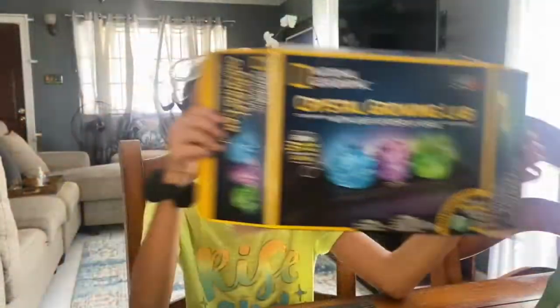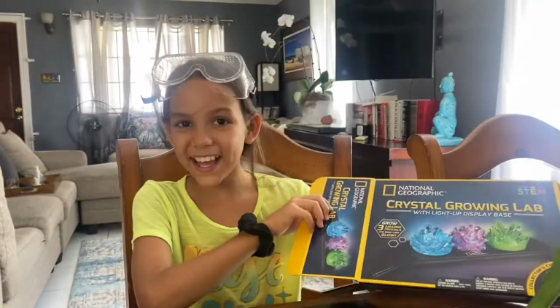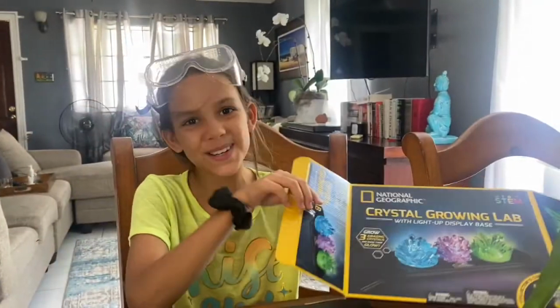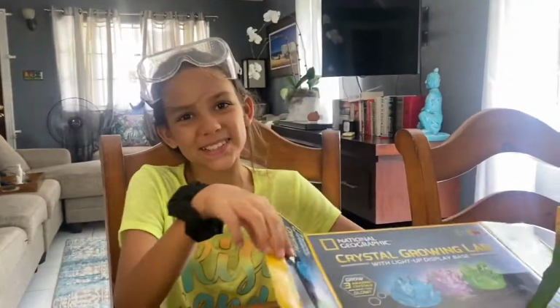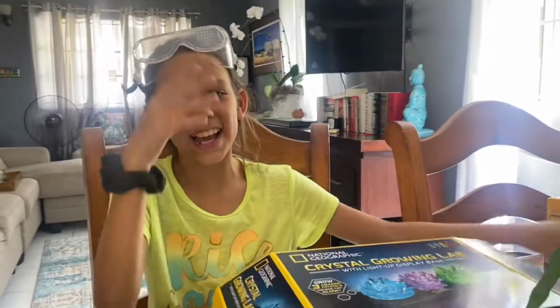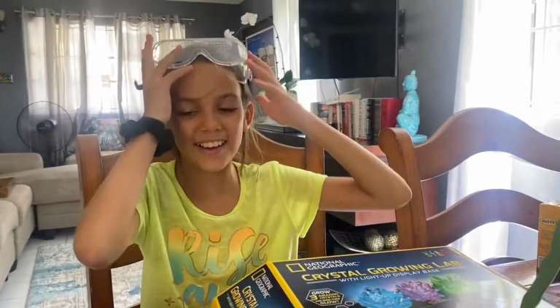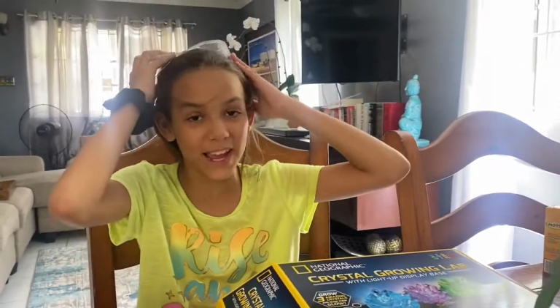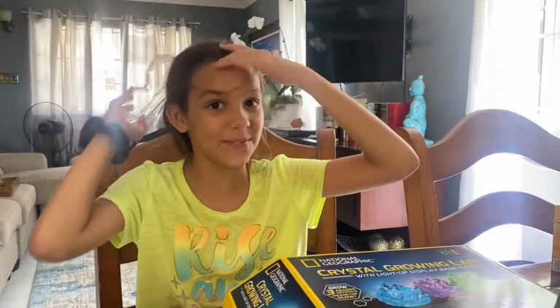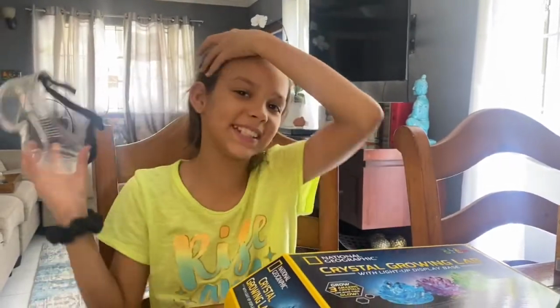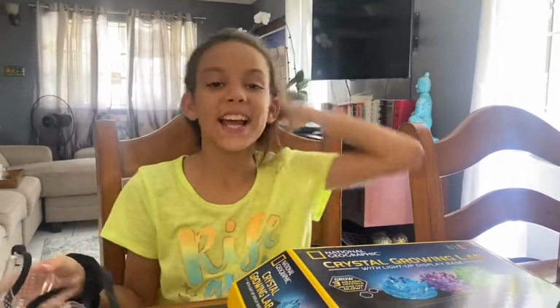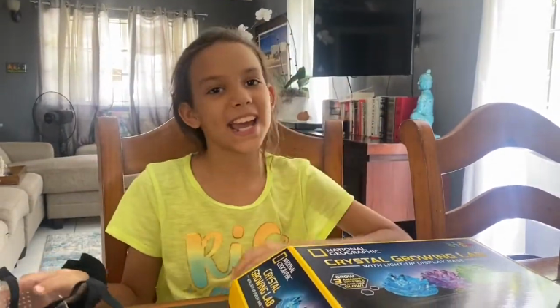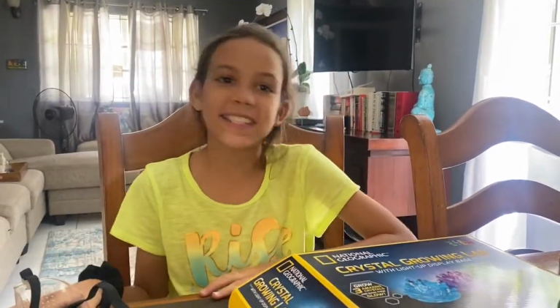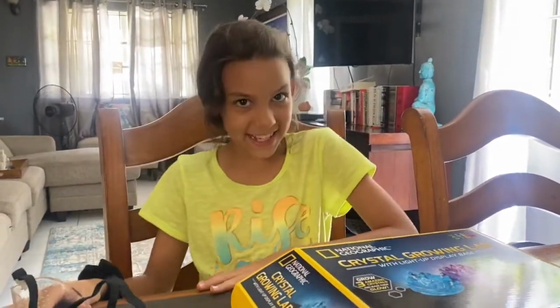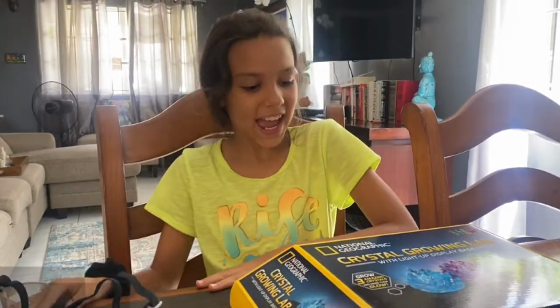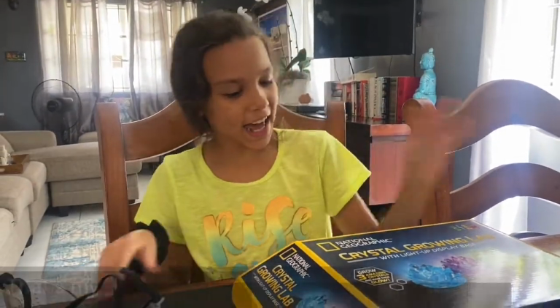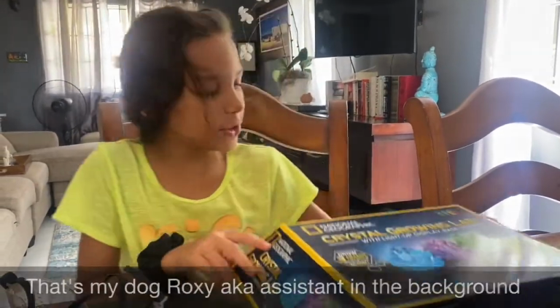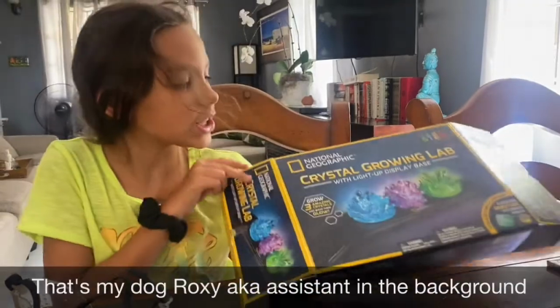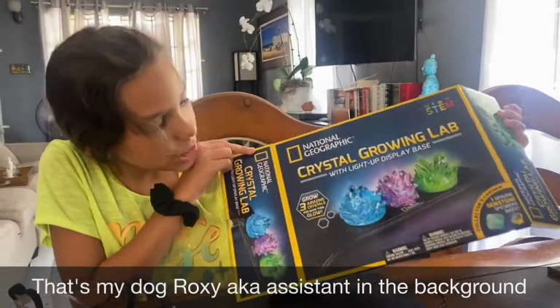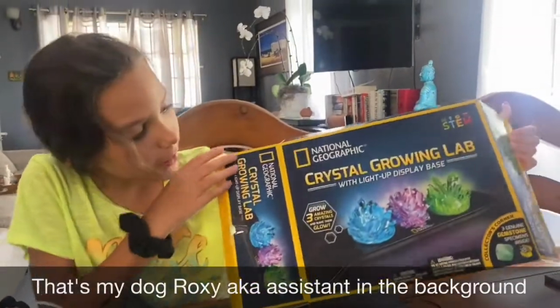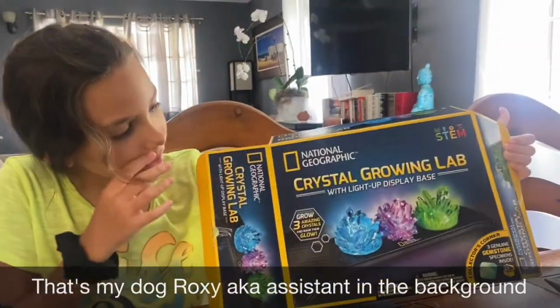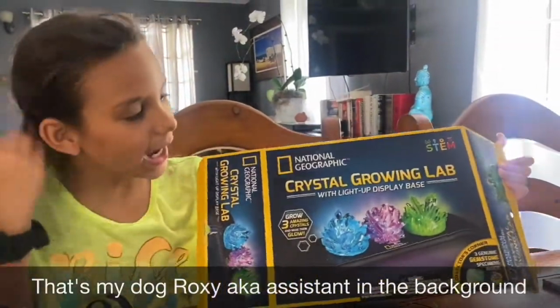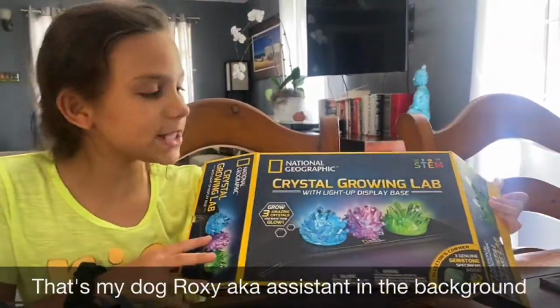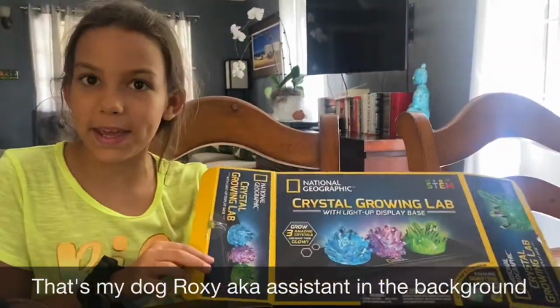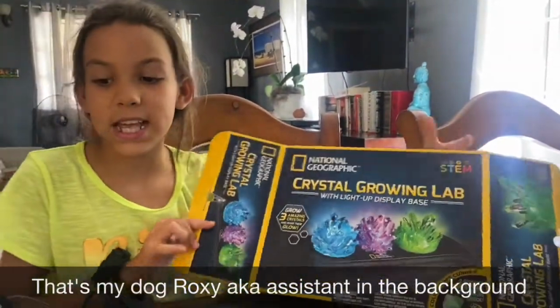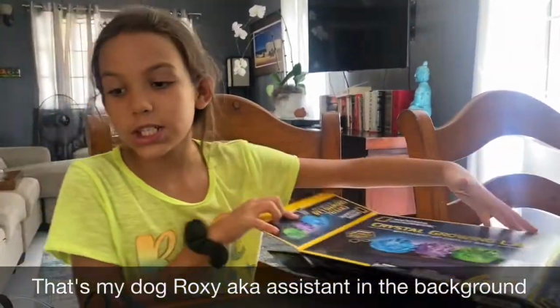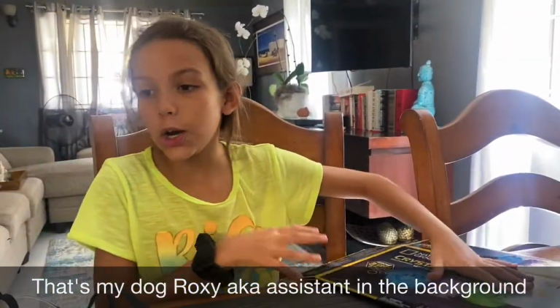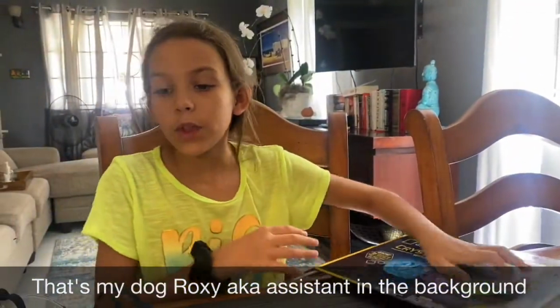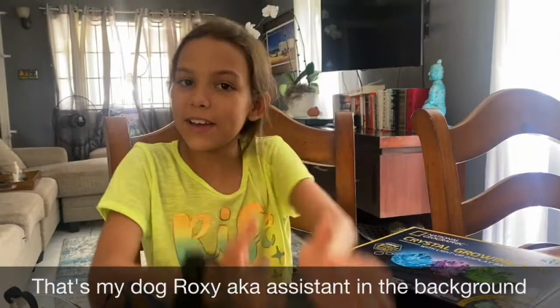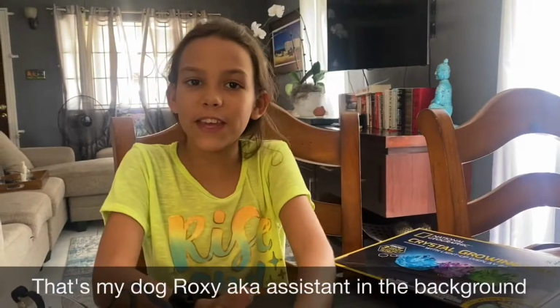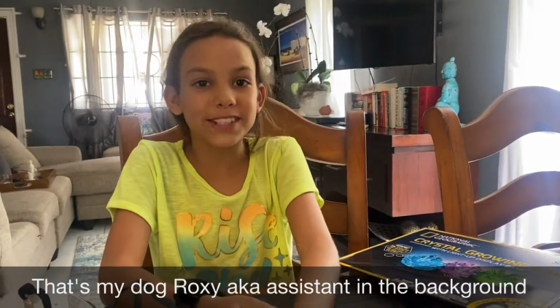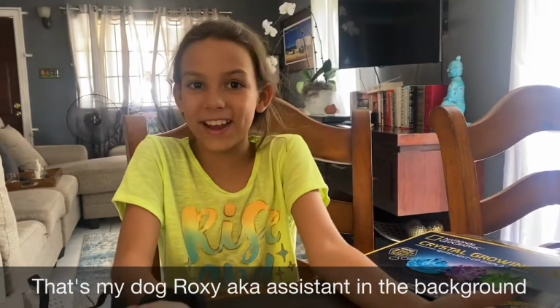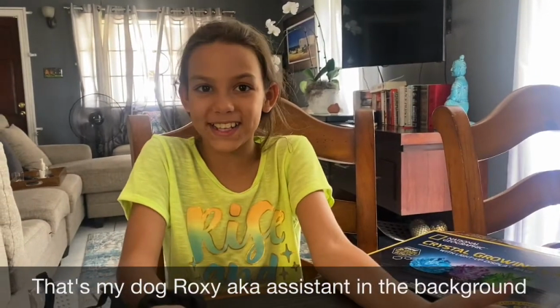Hey guys, welcome back to my channel. I hope you're having an amazing day. Today I'm a scientist and I'm going to be doing this crystal growing light up display base. We have everything and we're just going to get right into this.